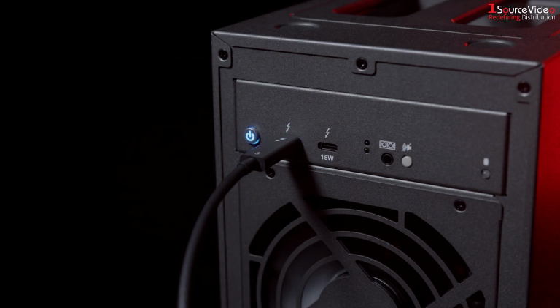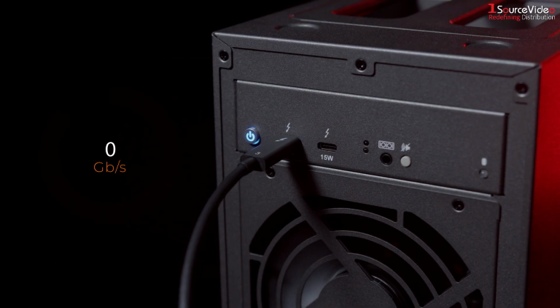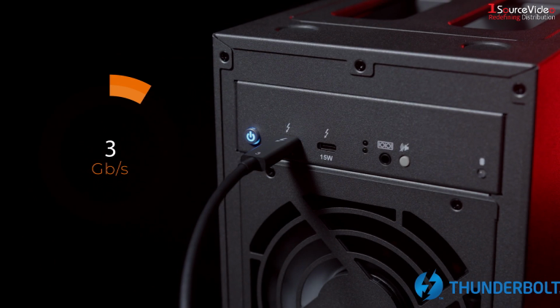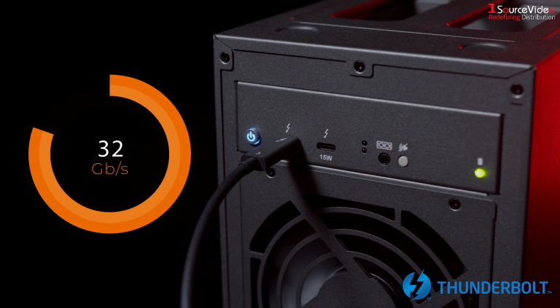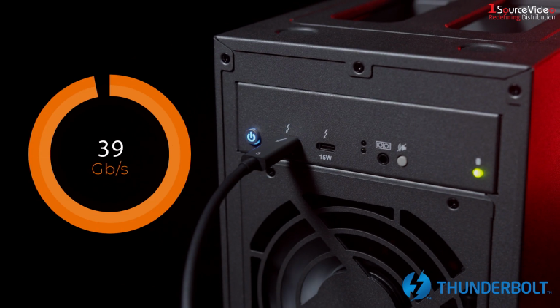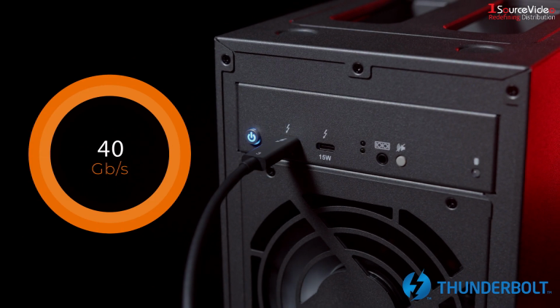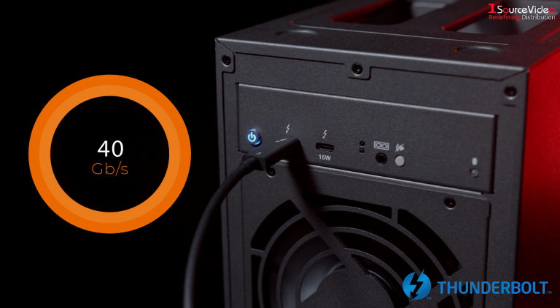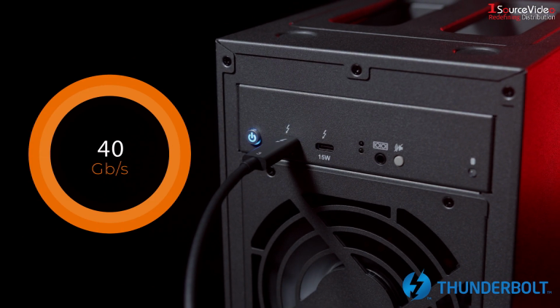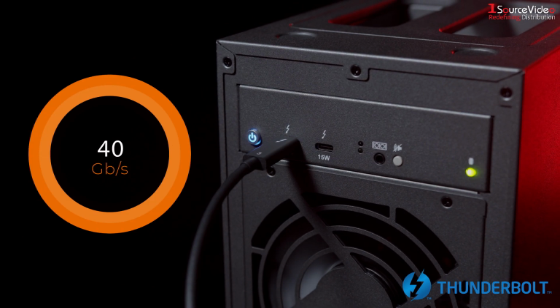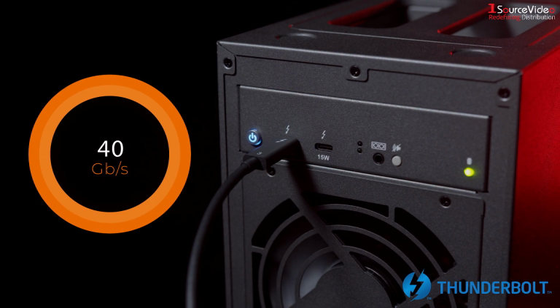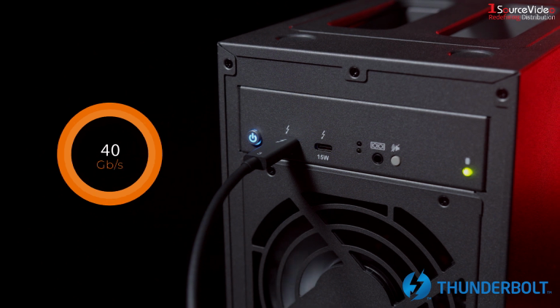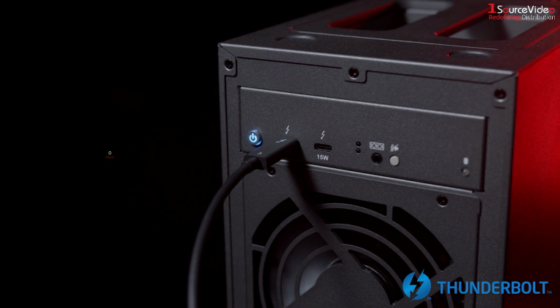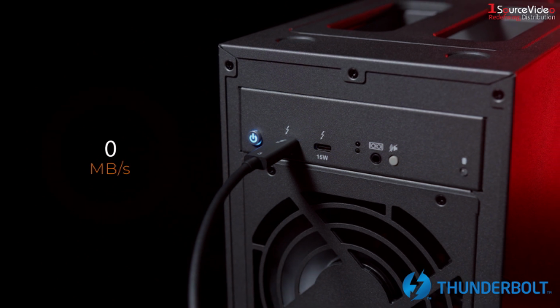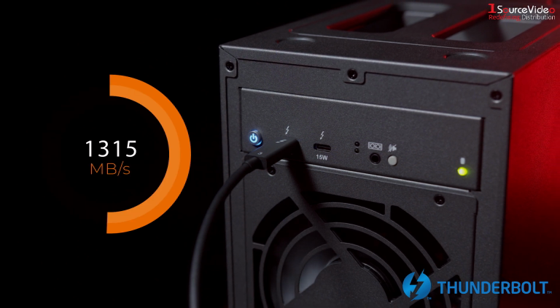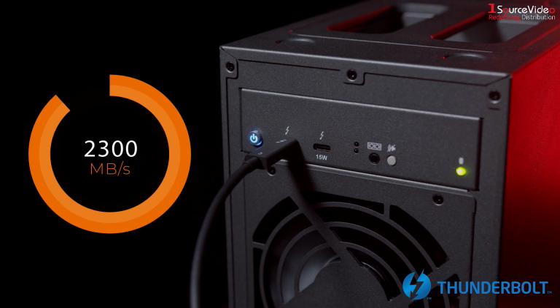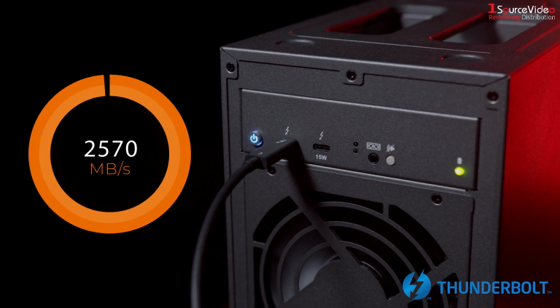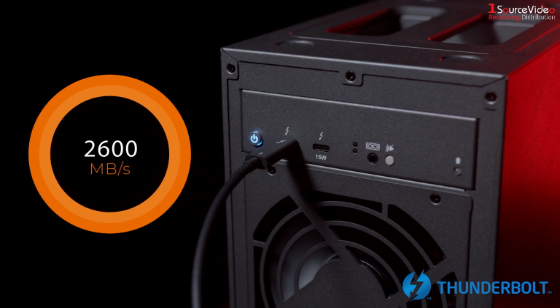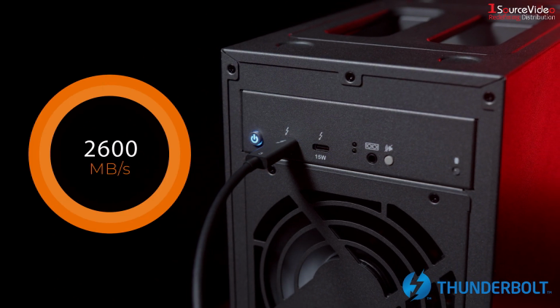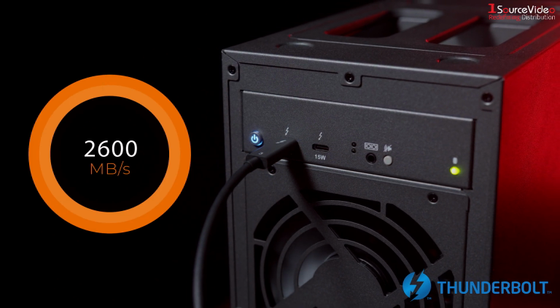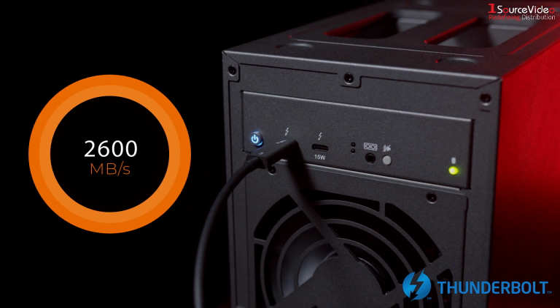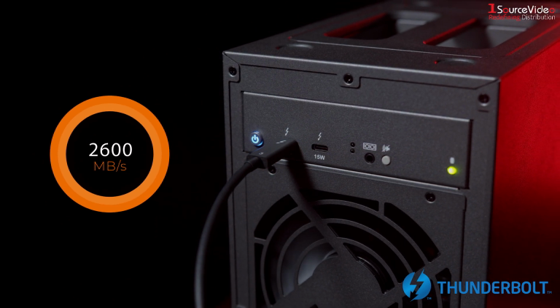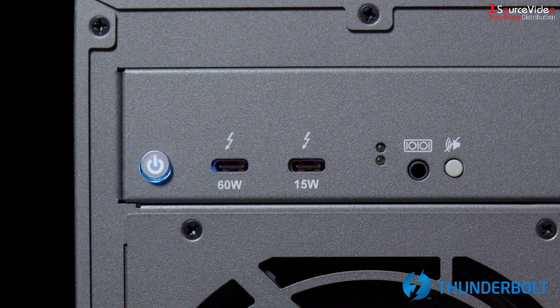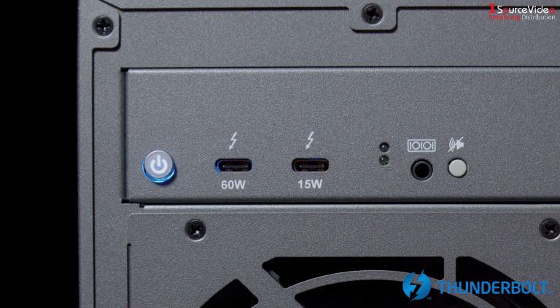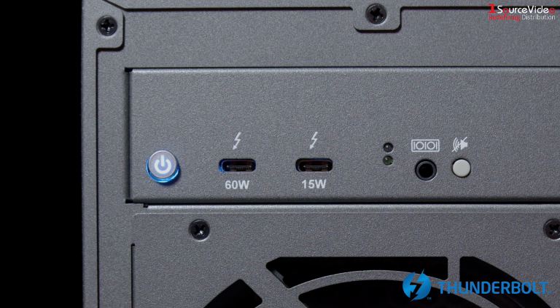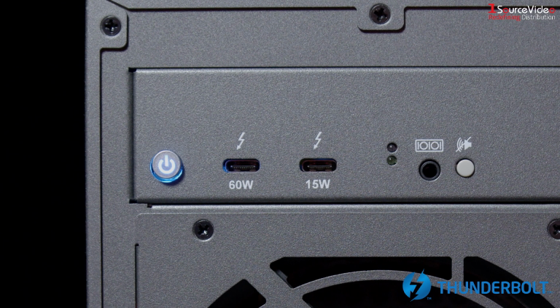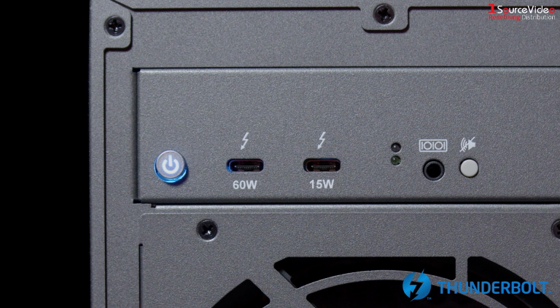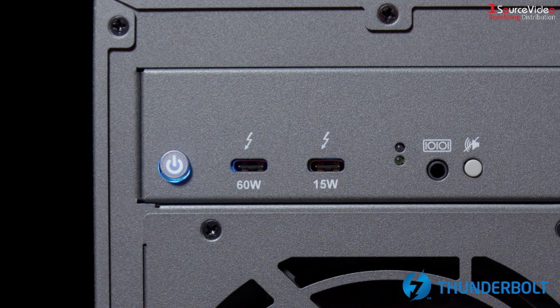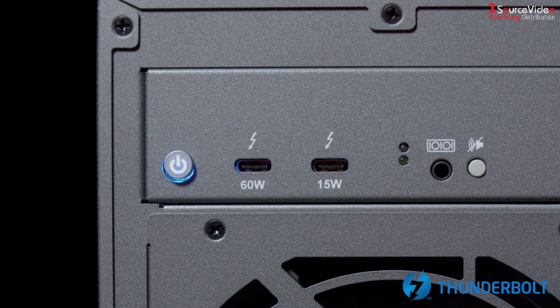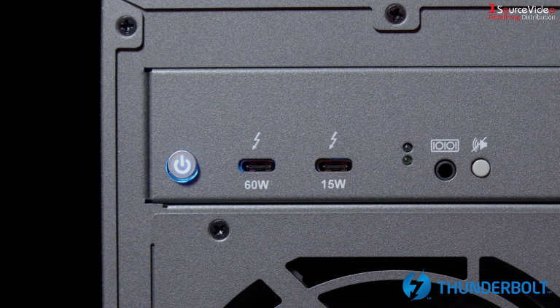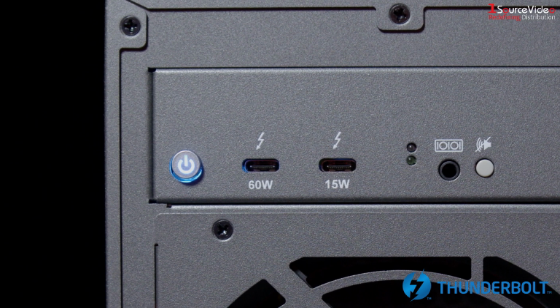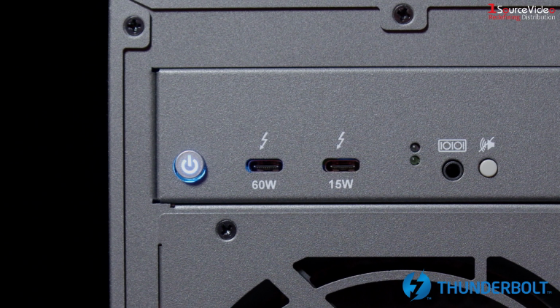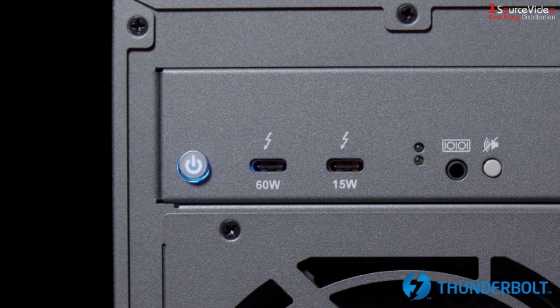With Thunderbolt 3's 40-gigabit bandwidth, you can achieve data transfer speeds up to 2,600 megabytes per second. With 60 watts of power available, you can even charge your laptop.